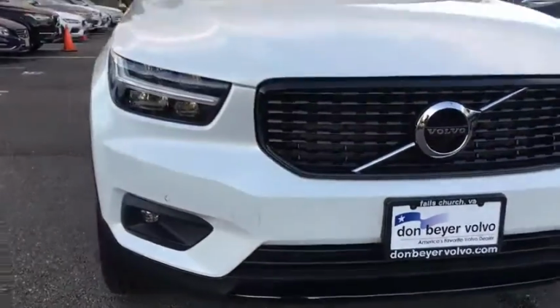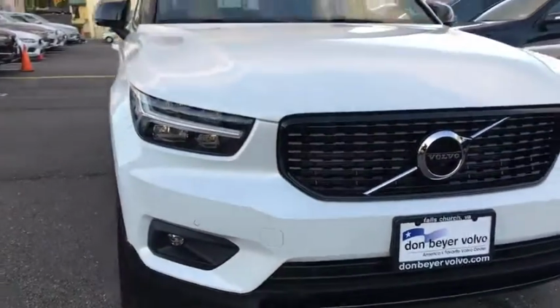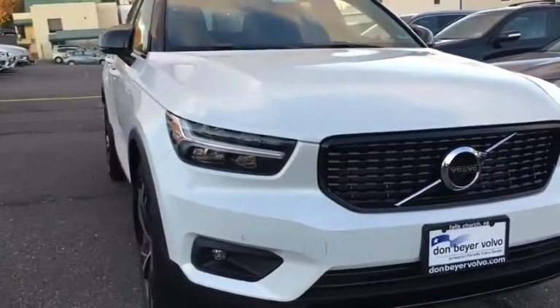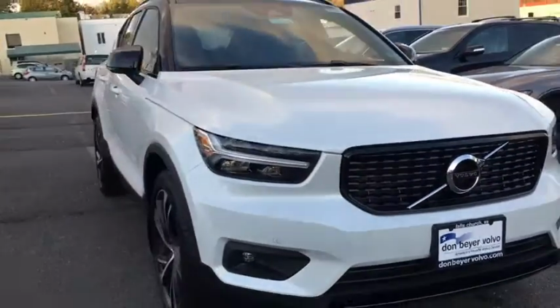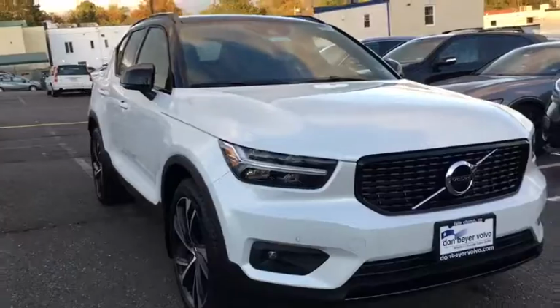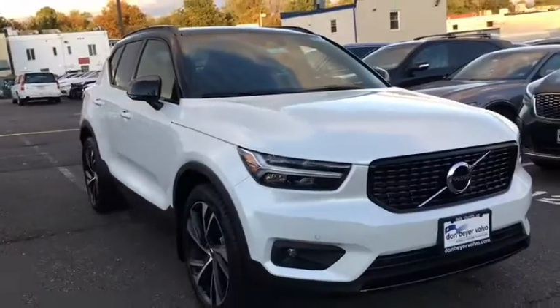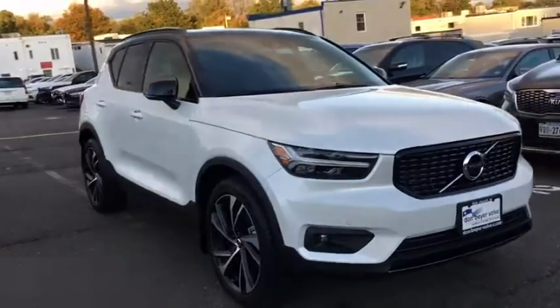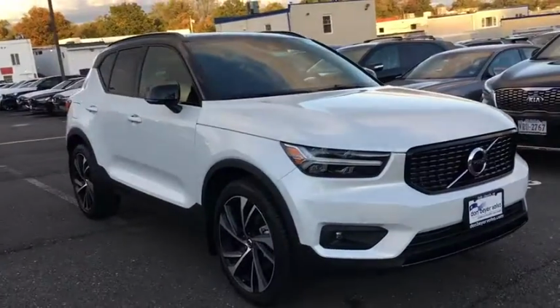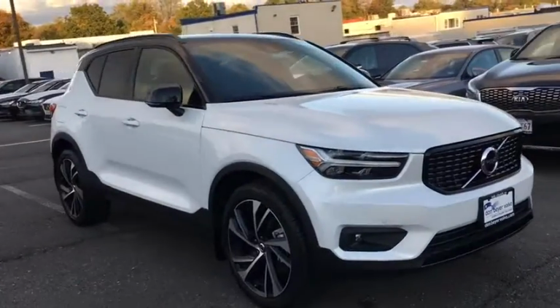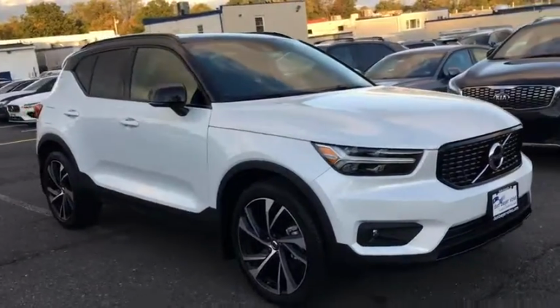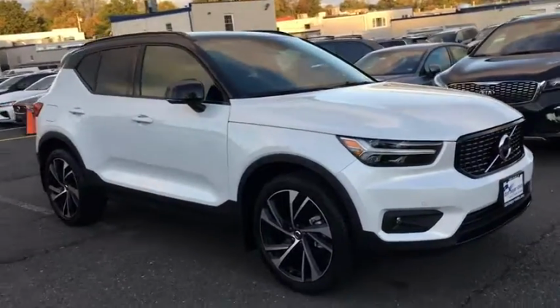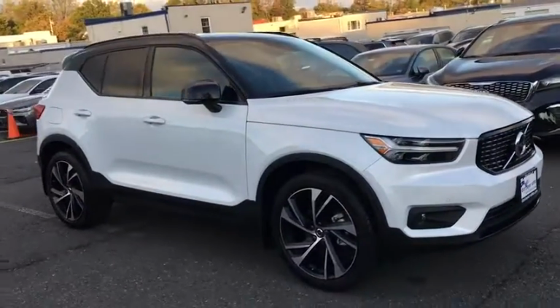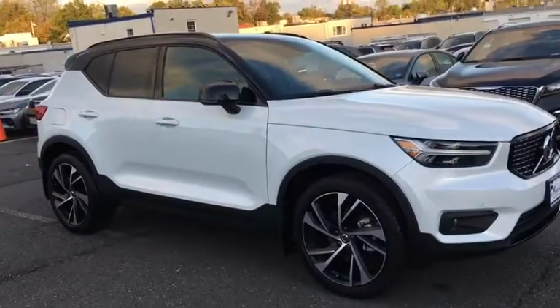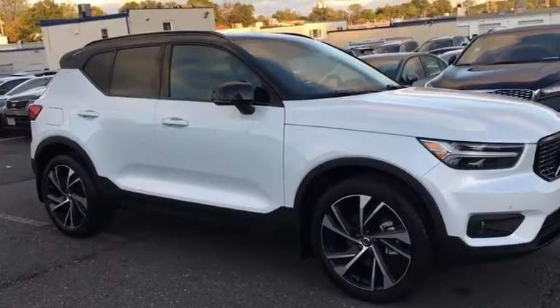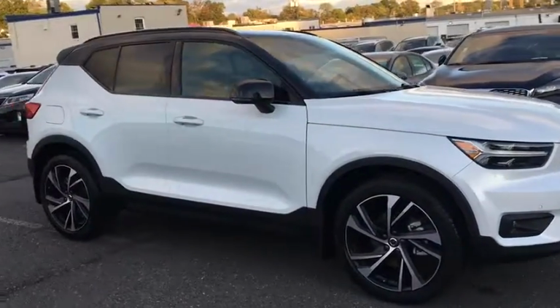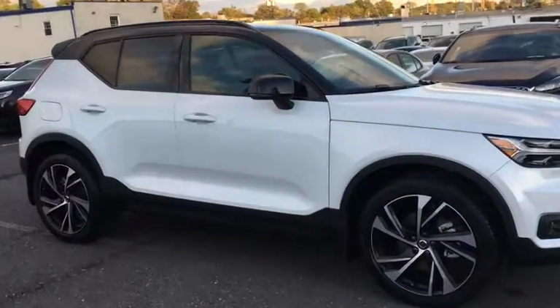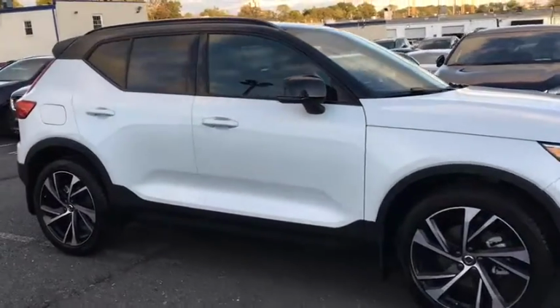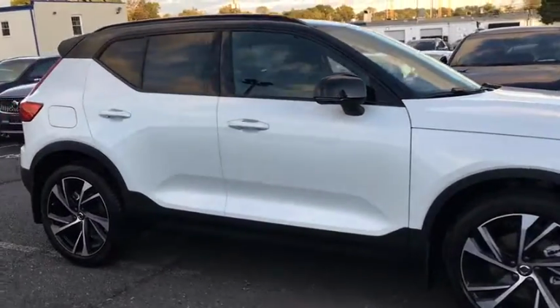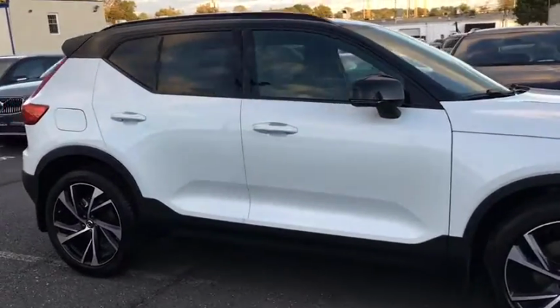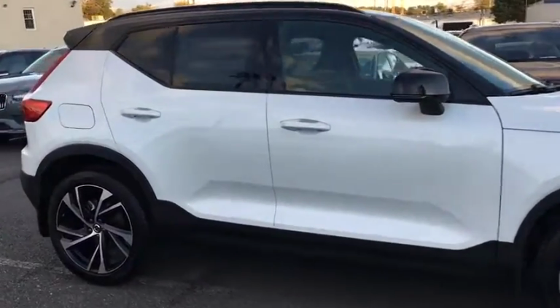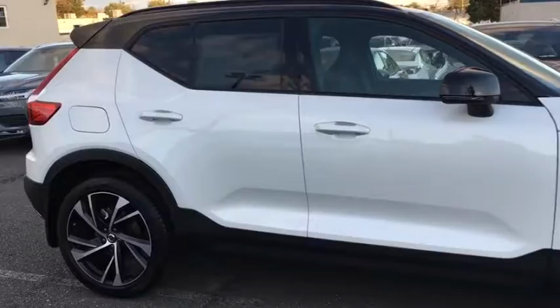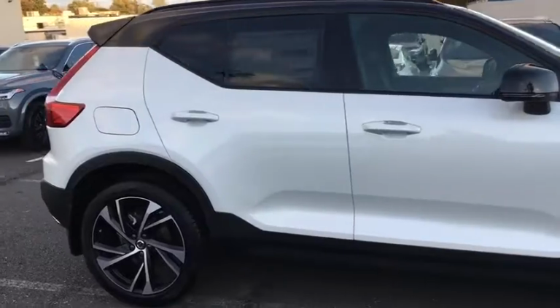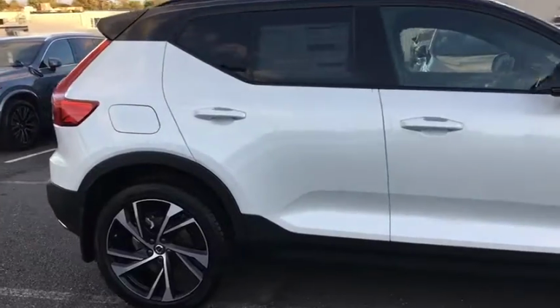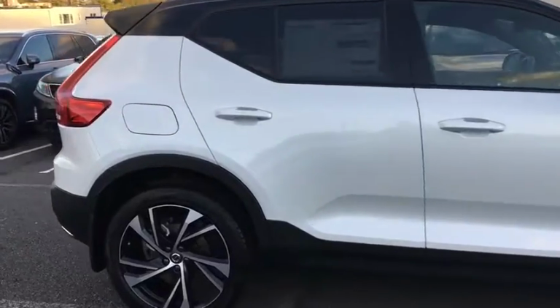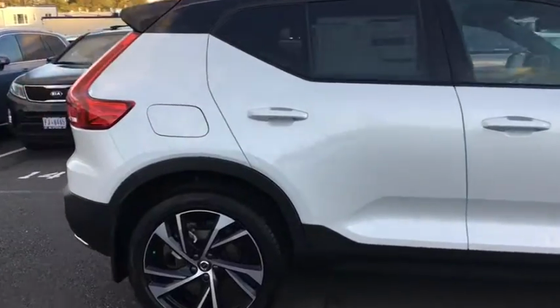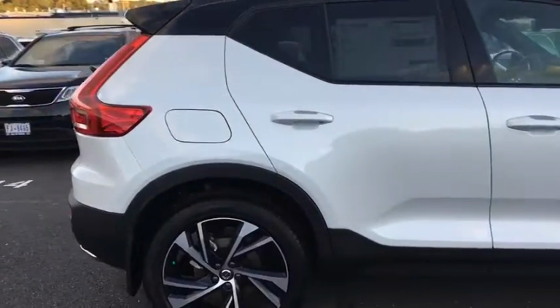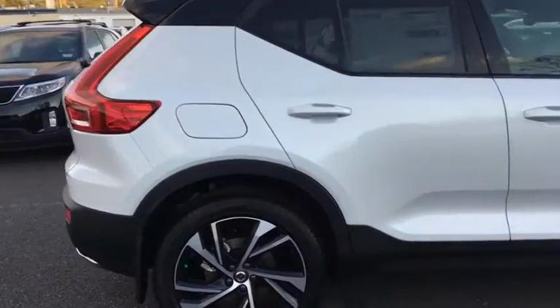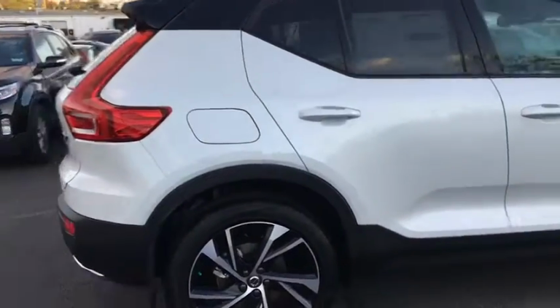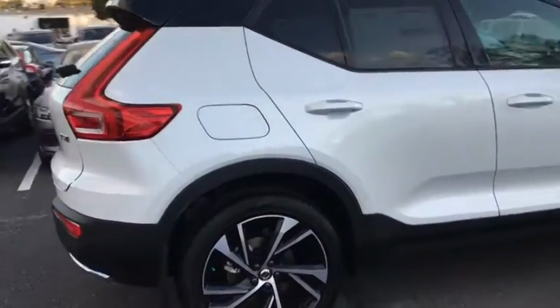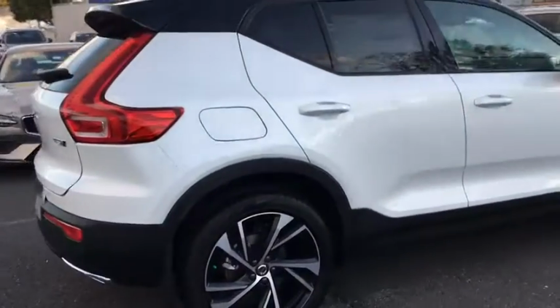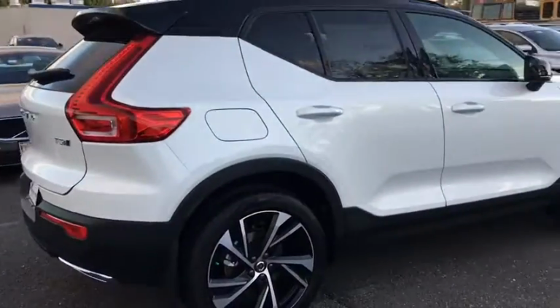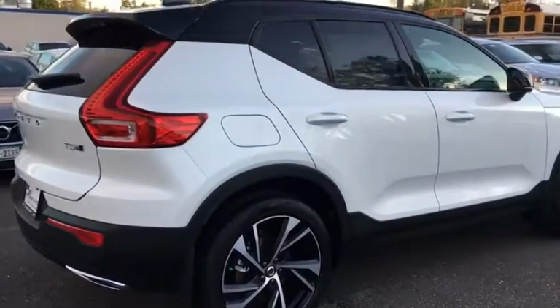The XC40, however, has not forgotten about handling refinement and ride comfort, all of which make this a vehicle to consider. Here are some of this vehicle's great options.